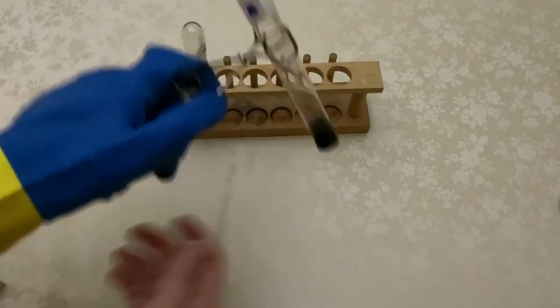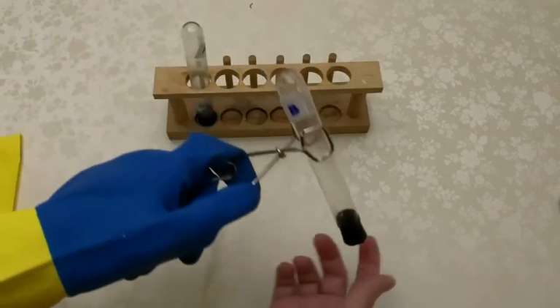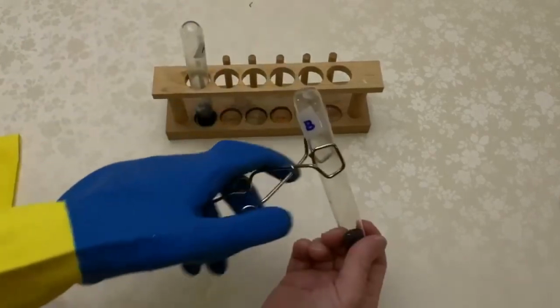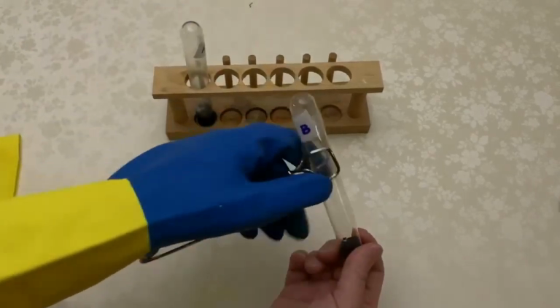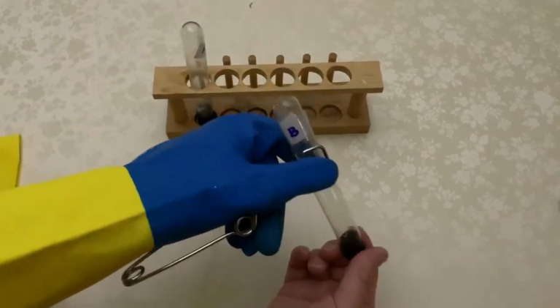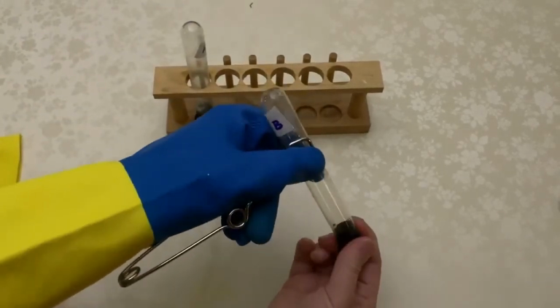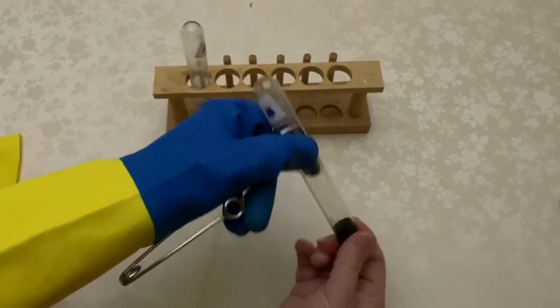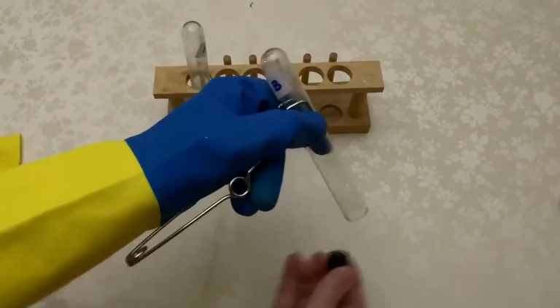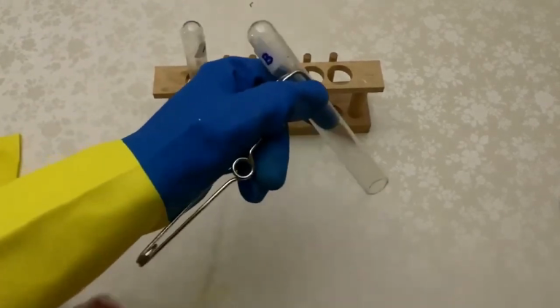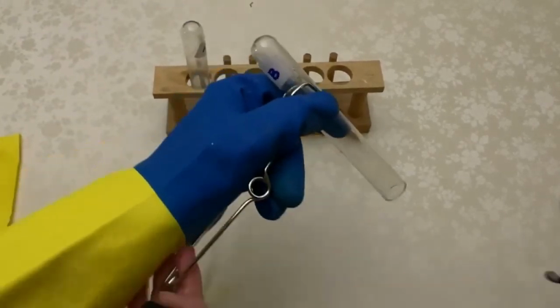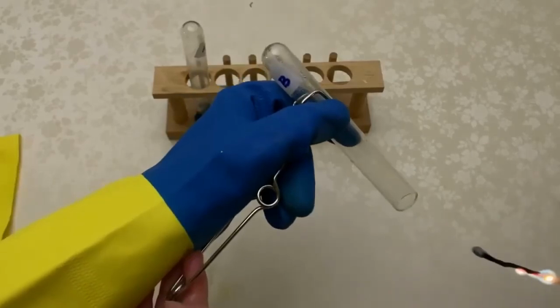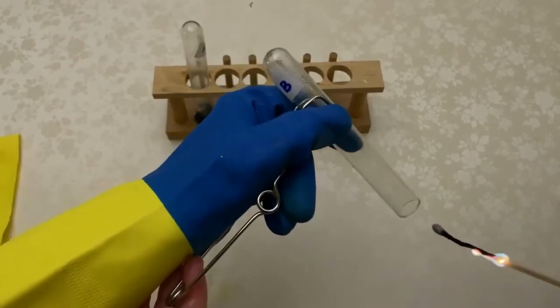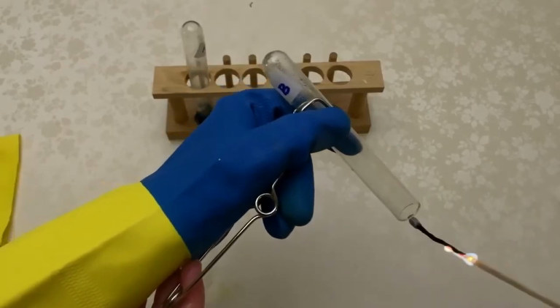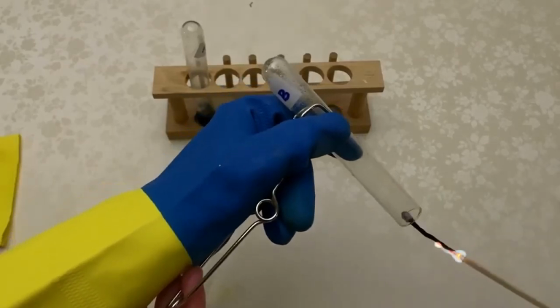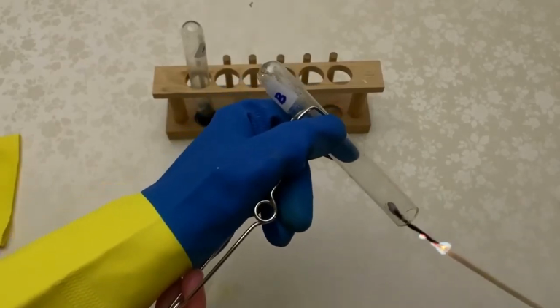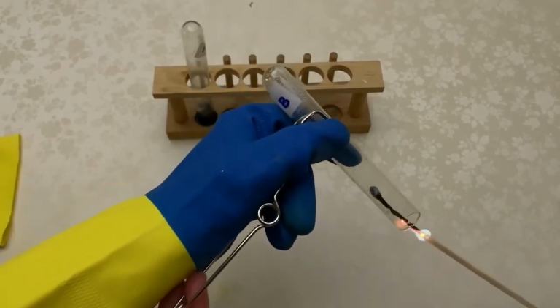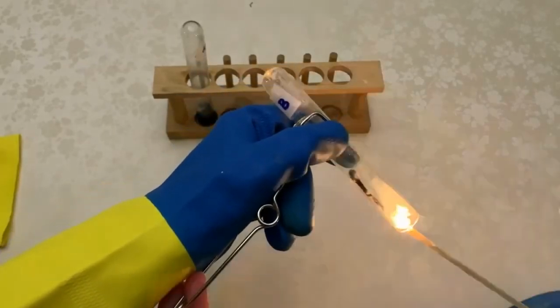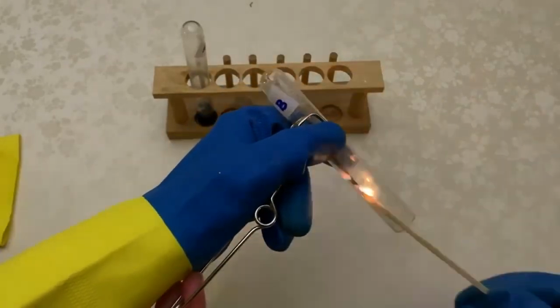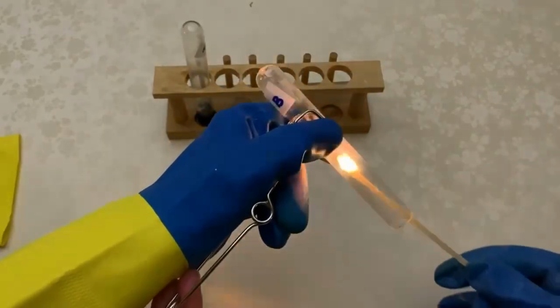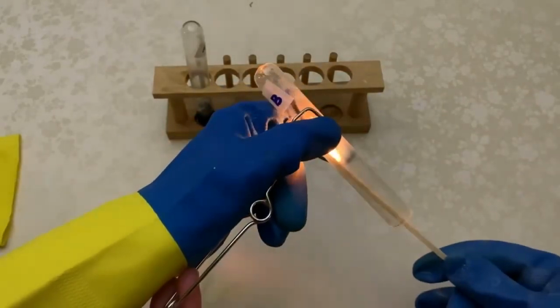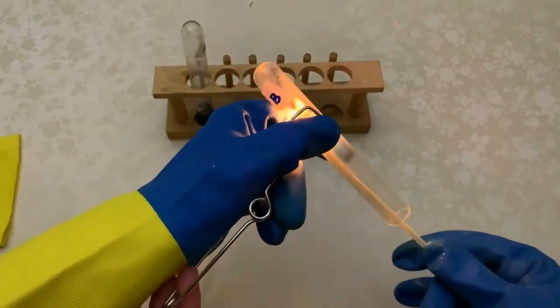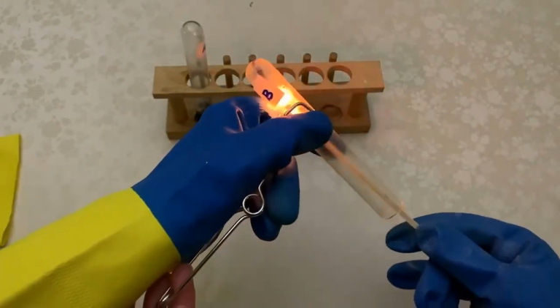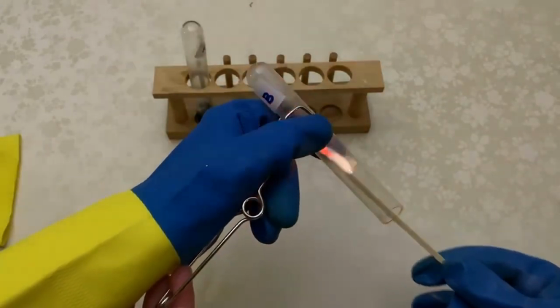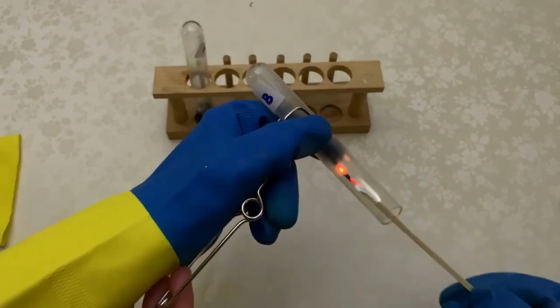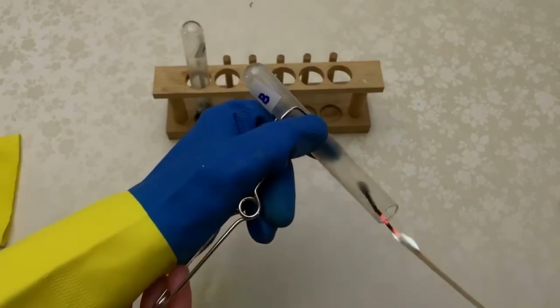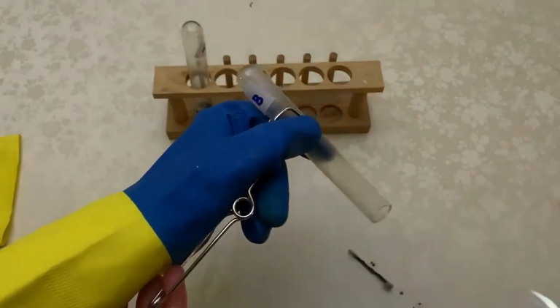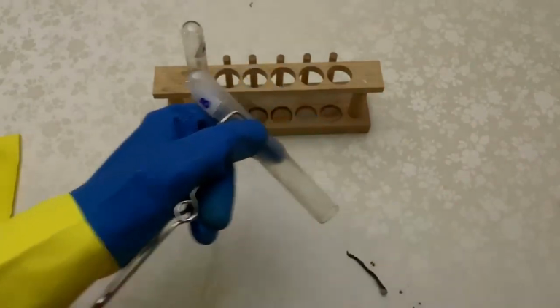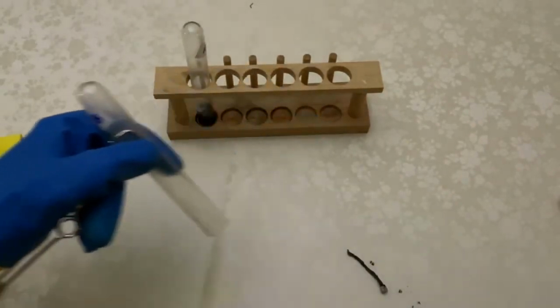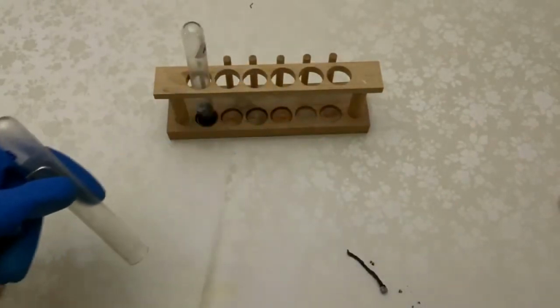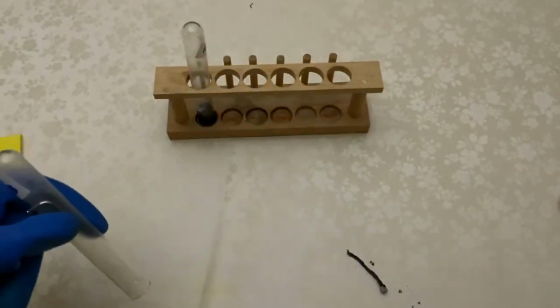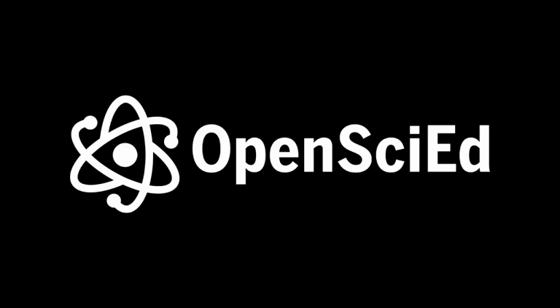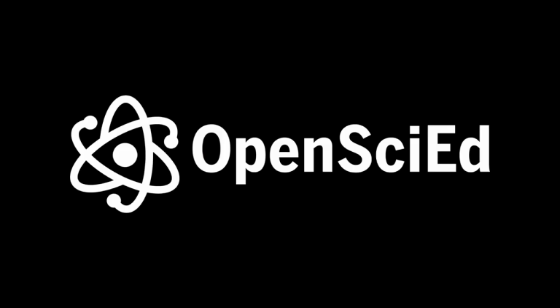They grab vial B and remove the cork. The lit match is inserted into the vial. It briefly flares brighter. The video ends.